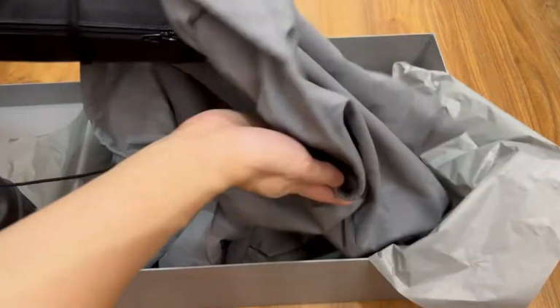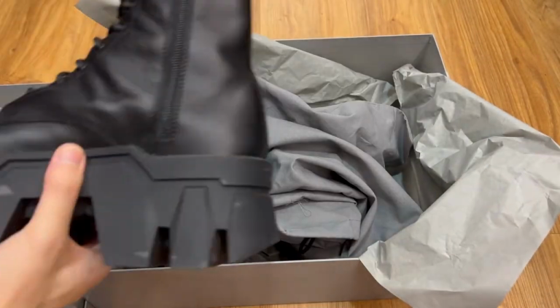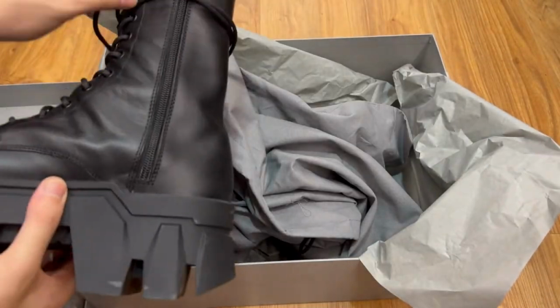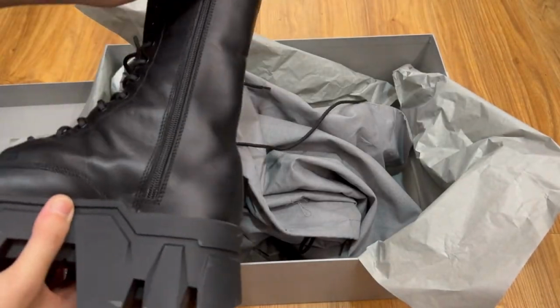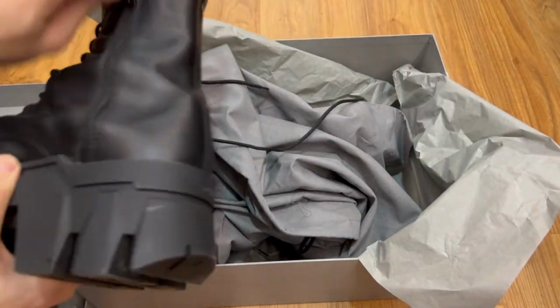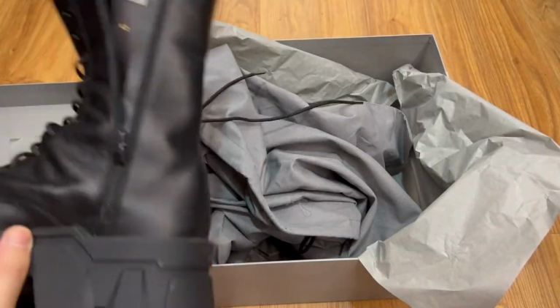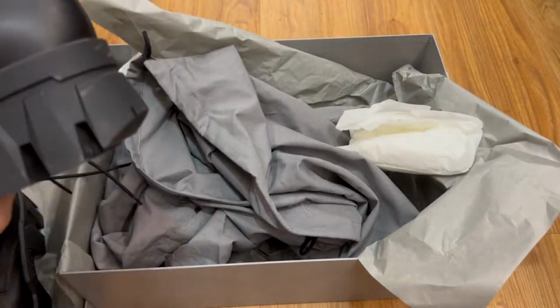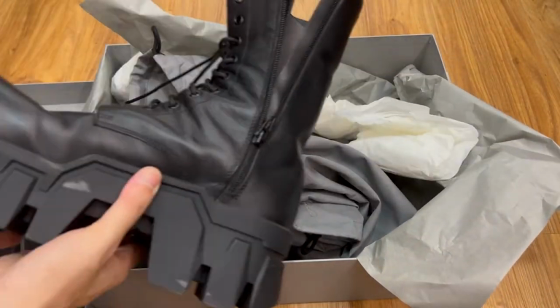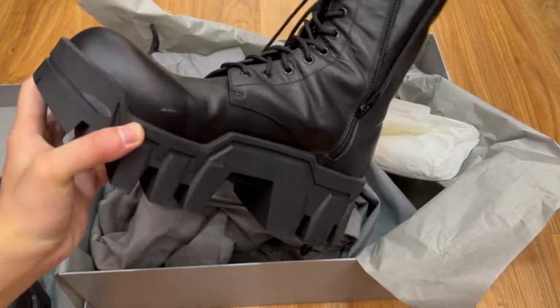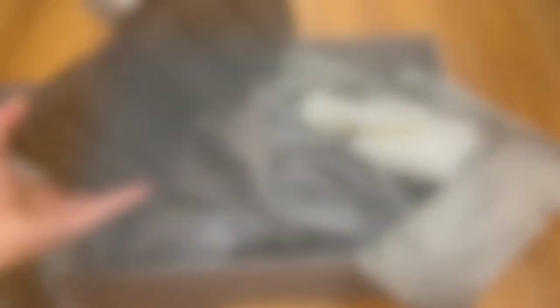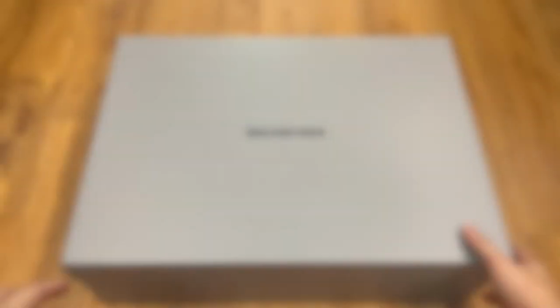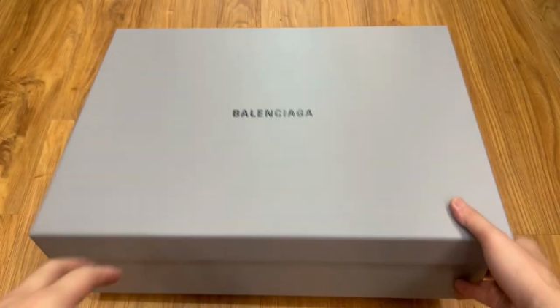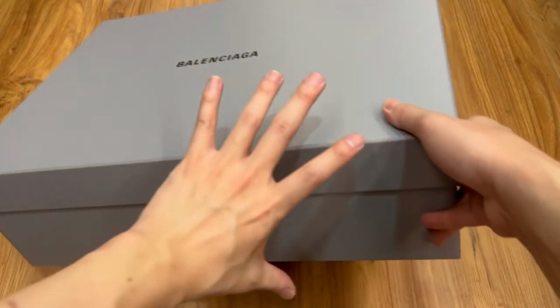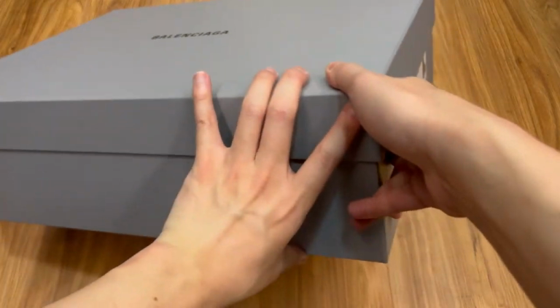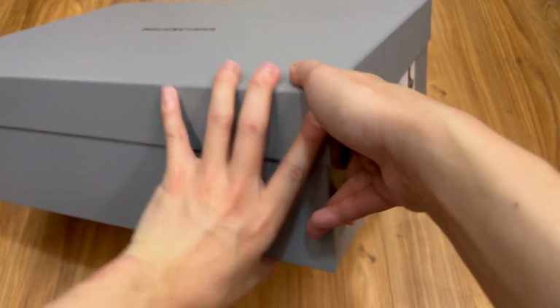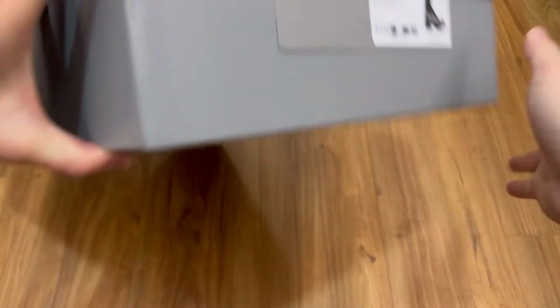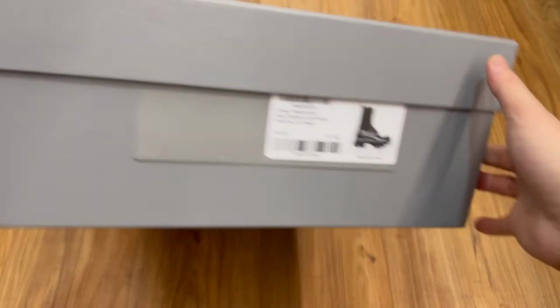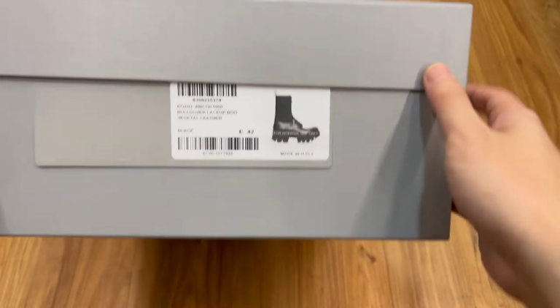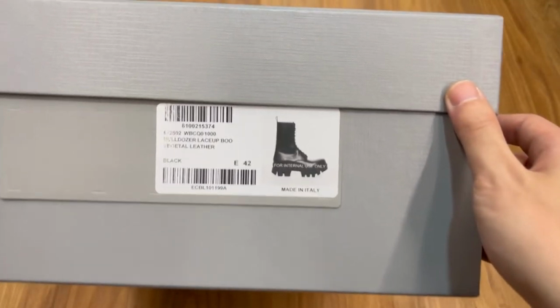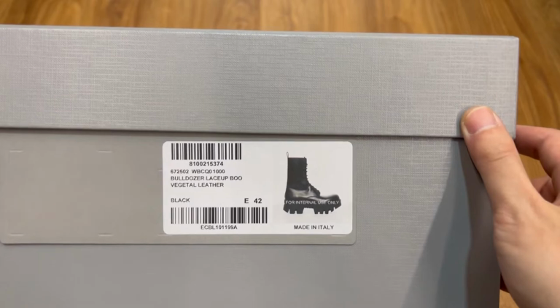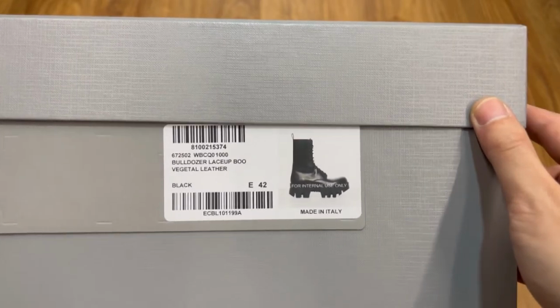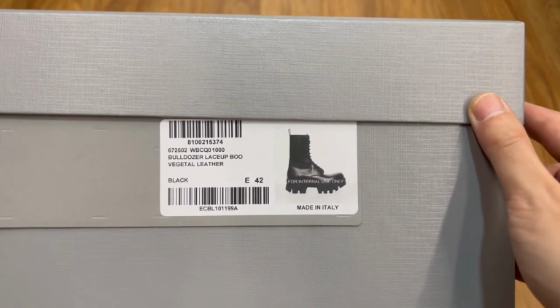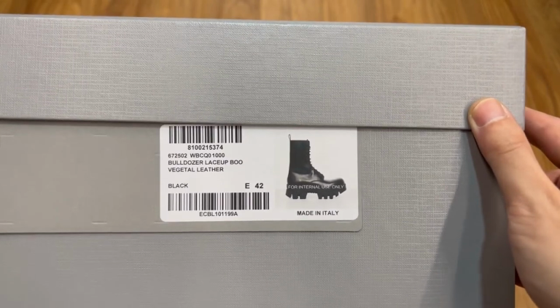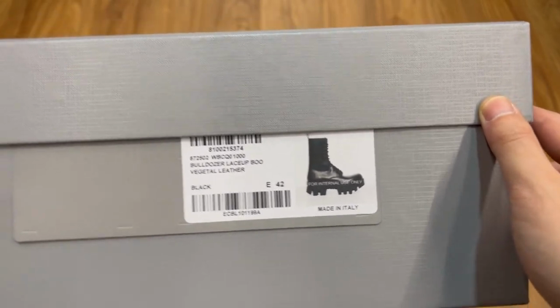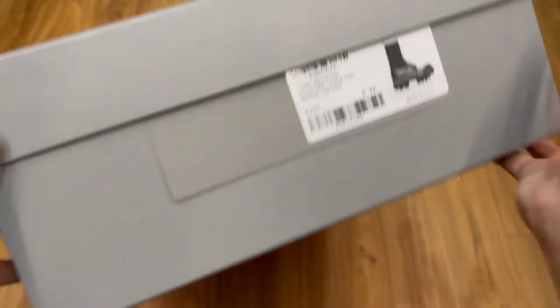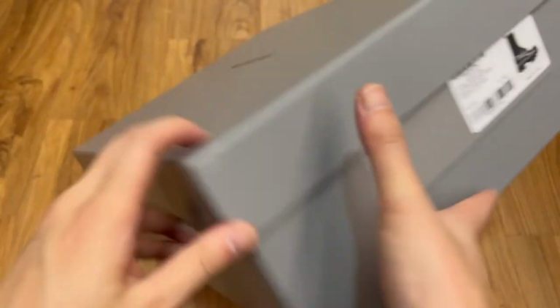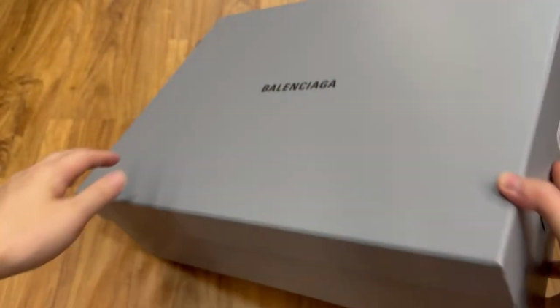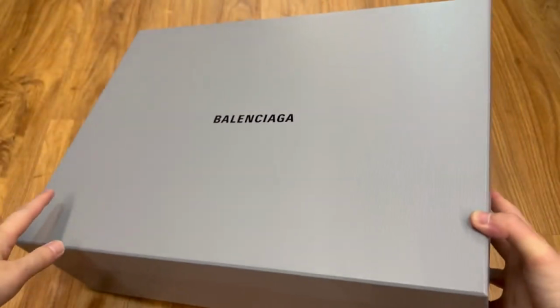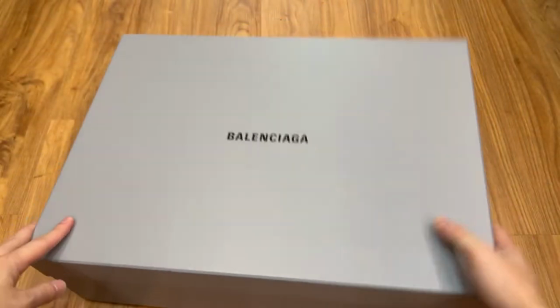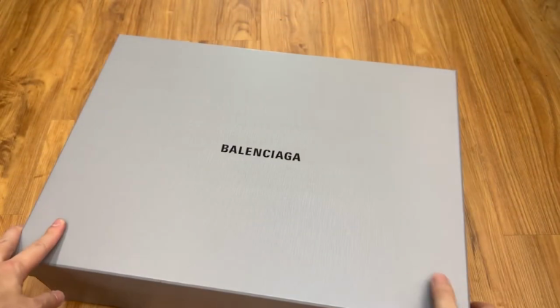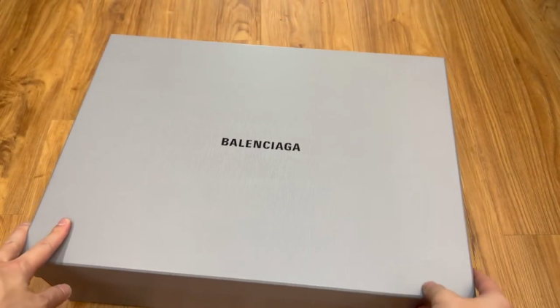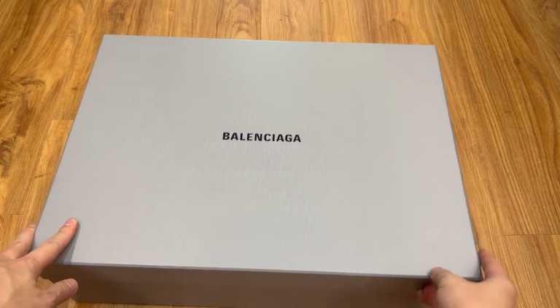The height is 28 cm and the comfort is pretty decent. As you can see here, there's the model, the size, and the code for the boots. Now let's get the box out of the way so we can move into the details of the boots.